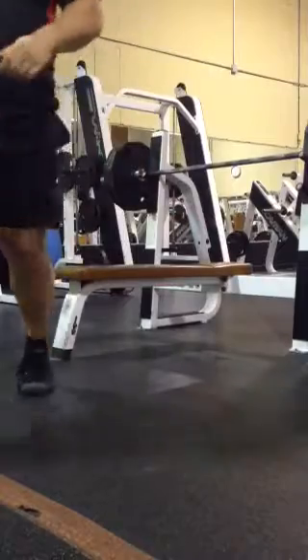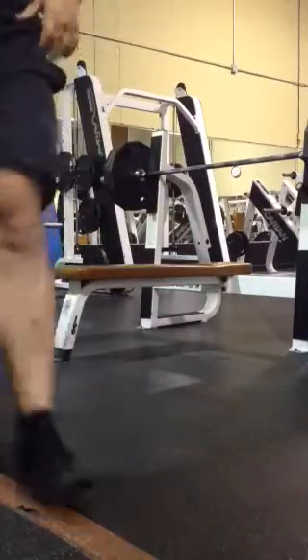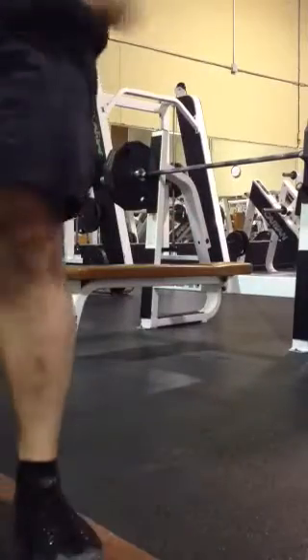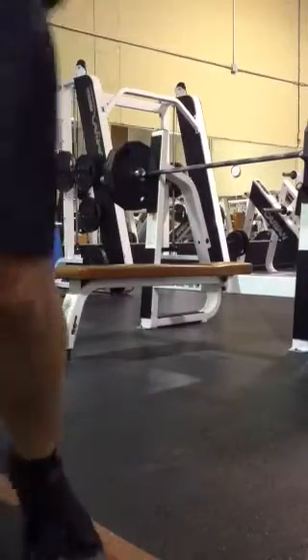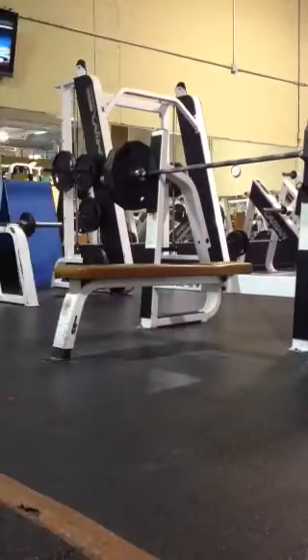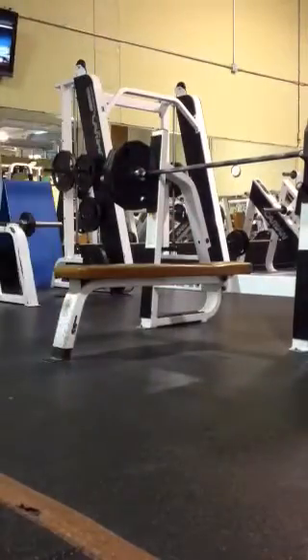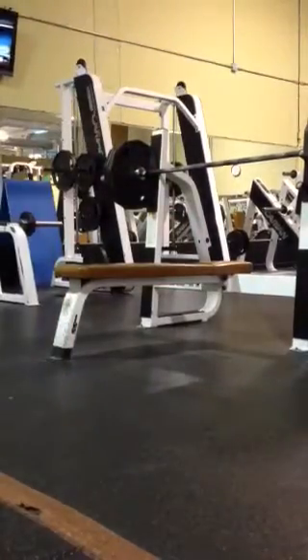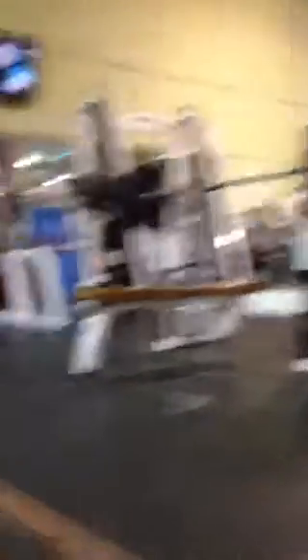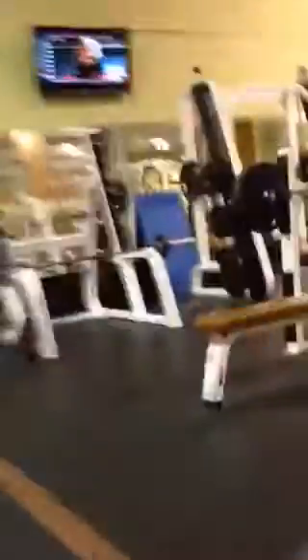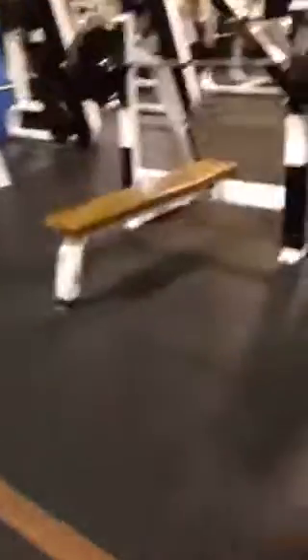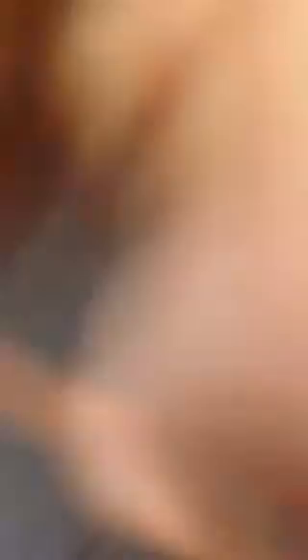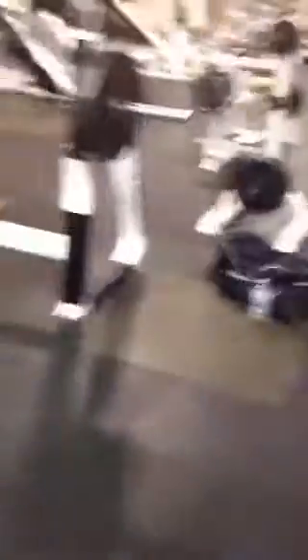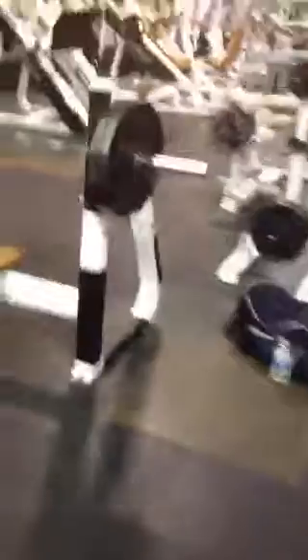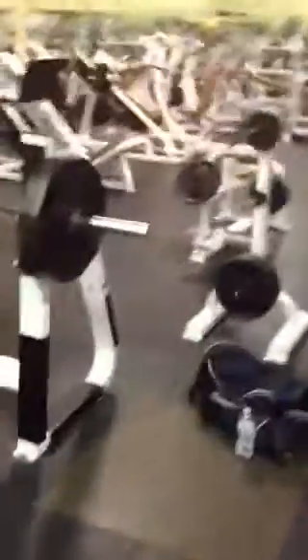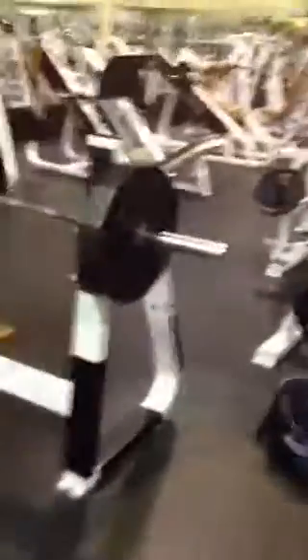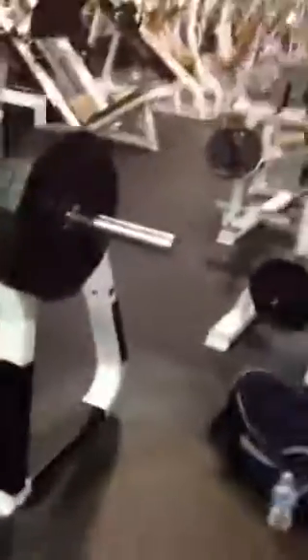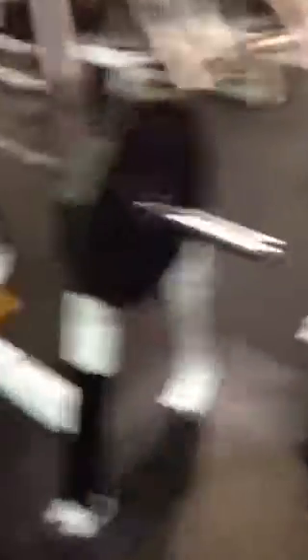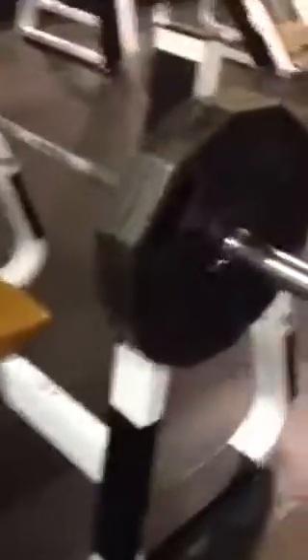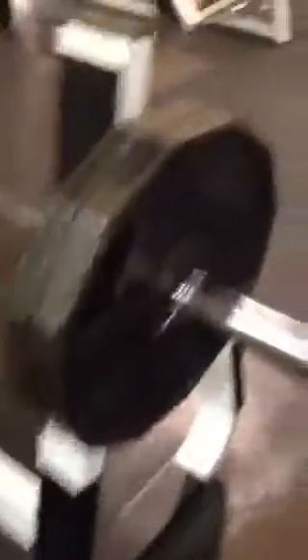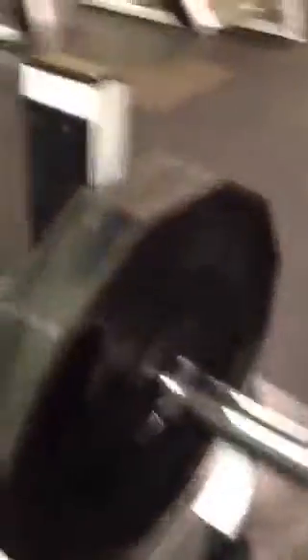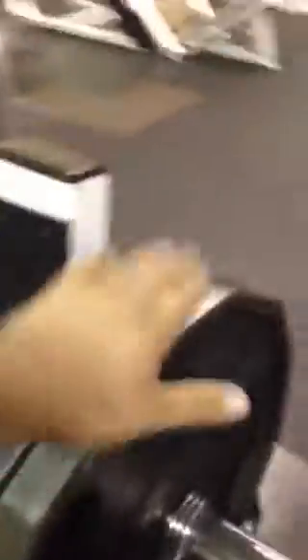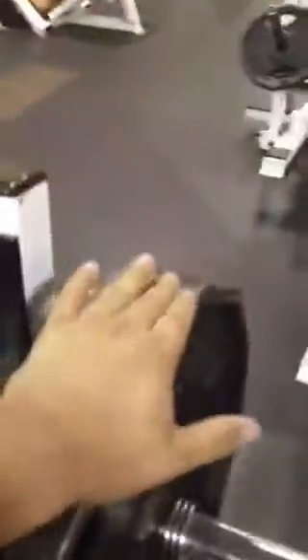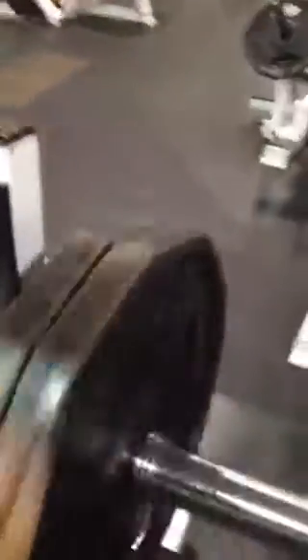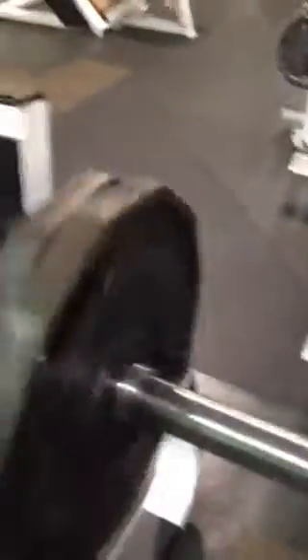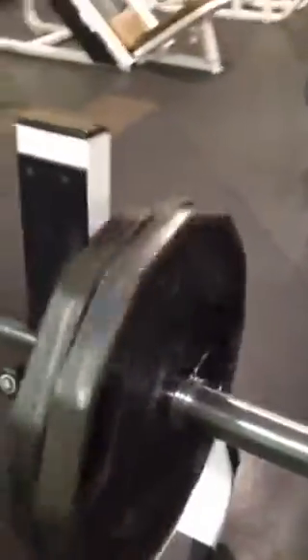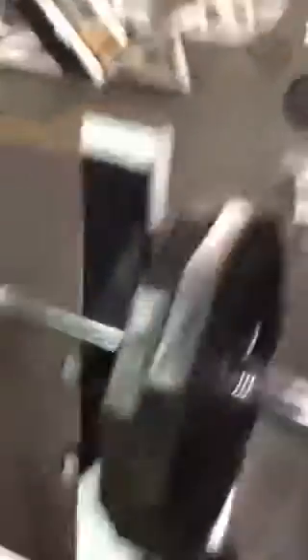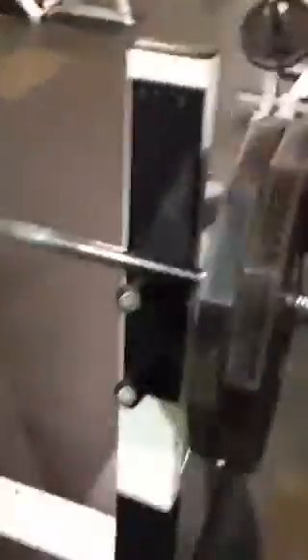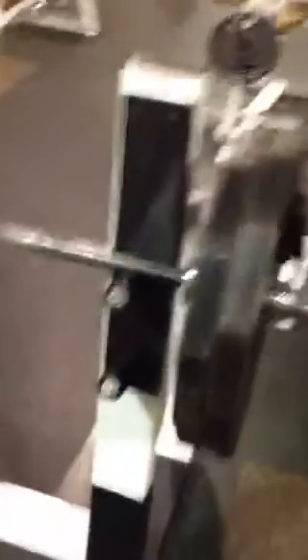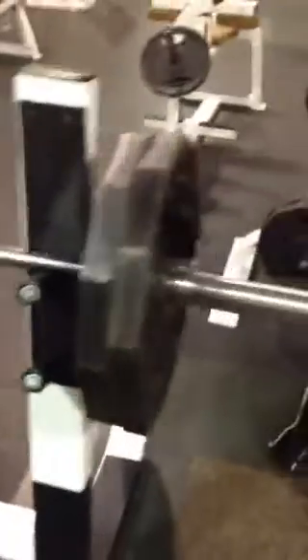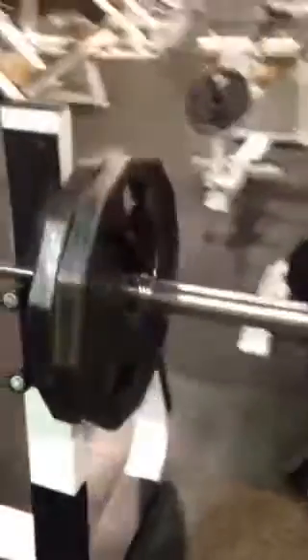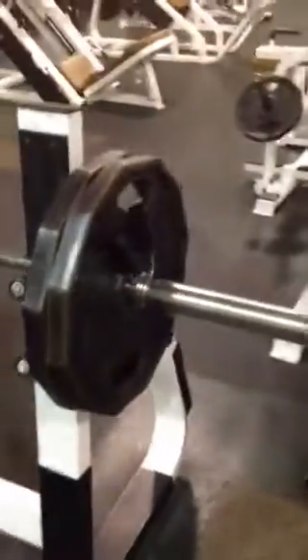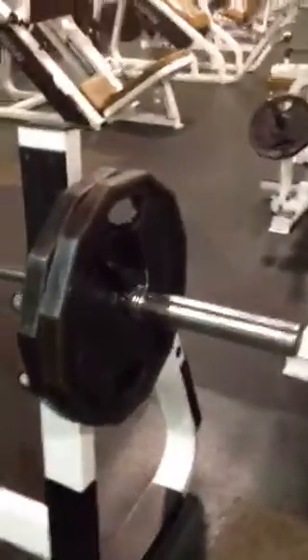That's the speed bench right there. I do singles — this is about half the max, I go 50%. Enjoy the video. Like that, bad boy spin — got spinners on these.